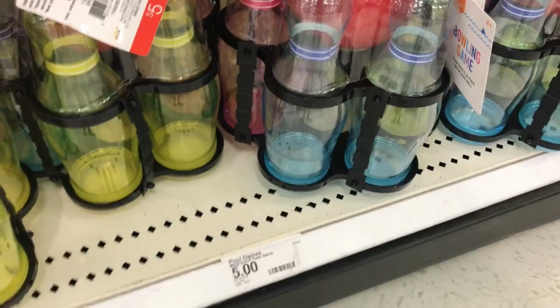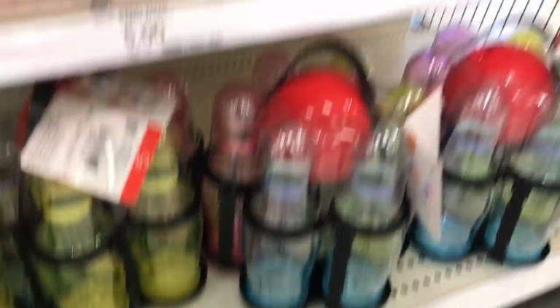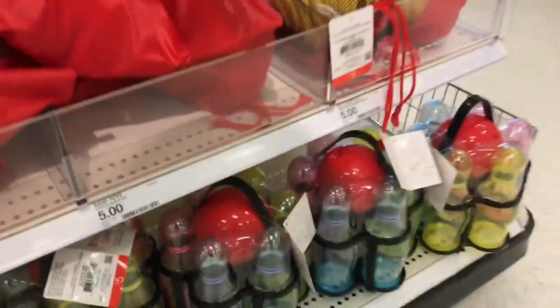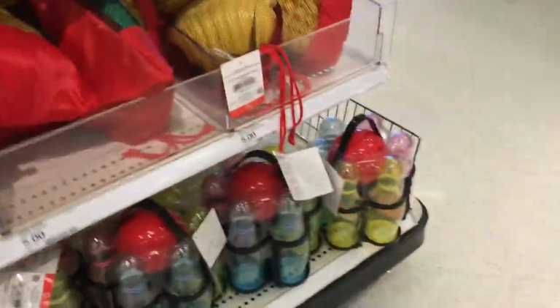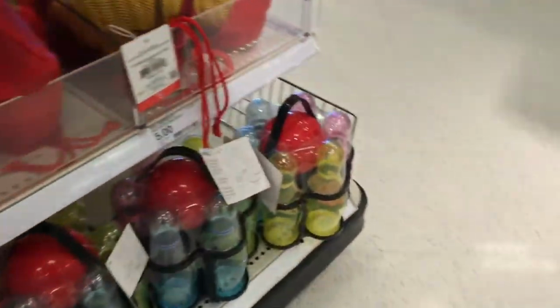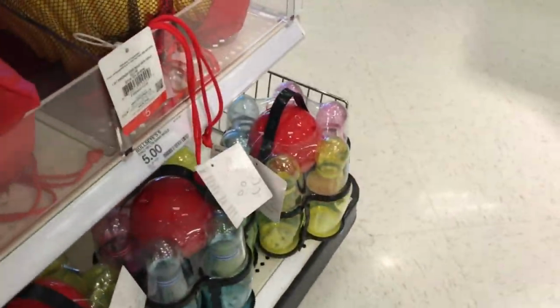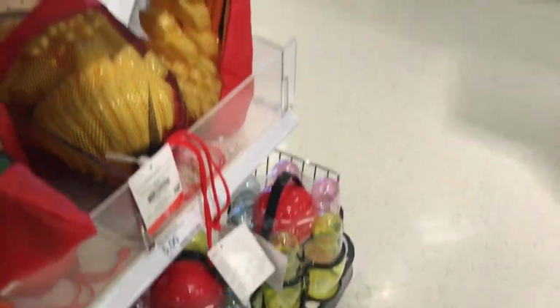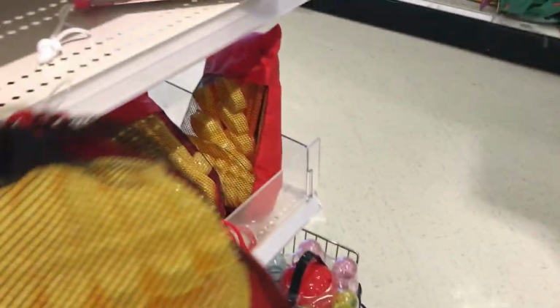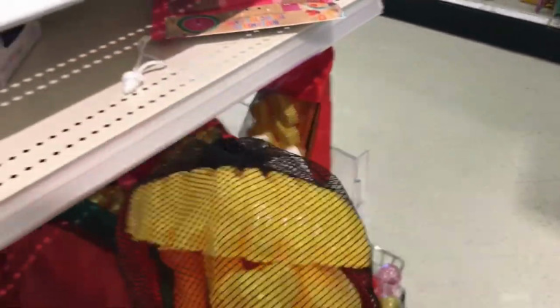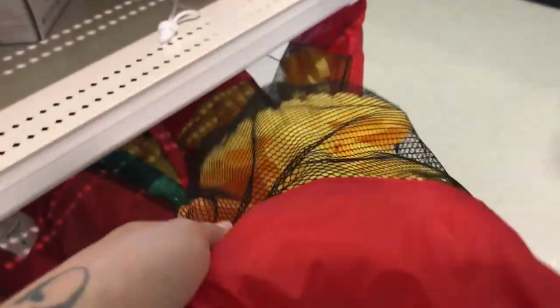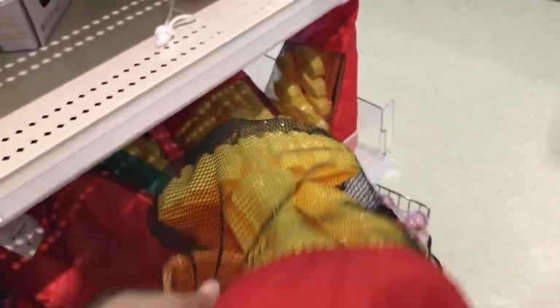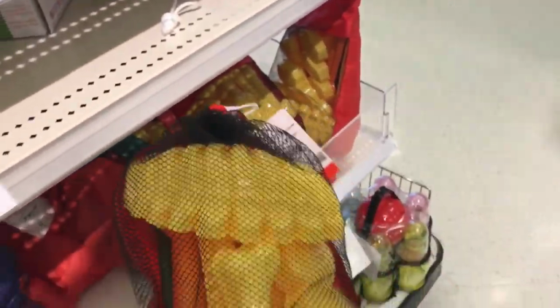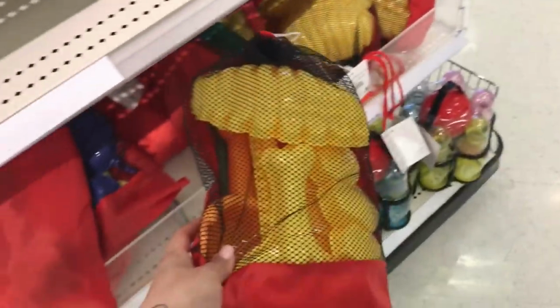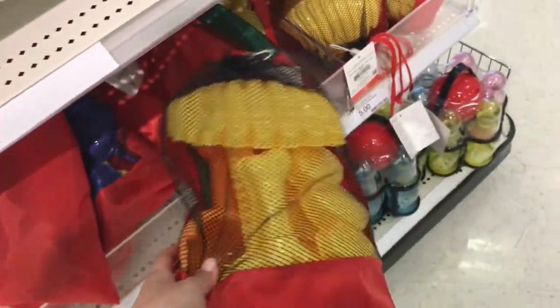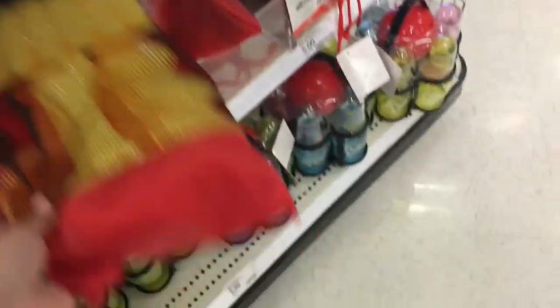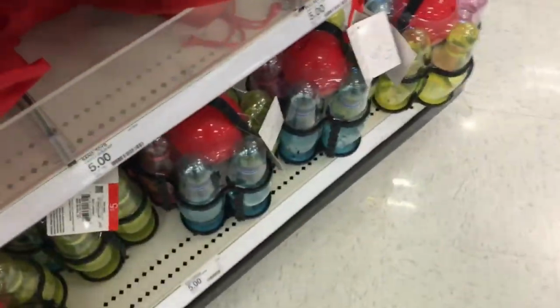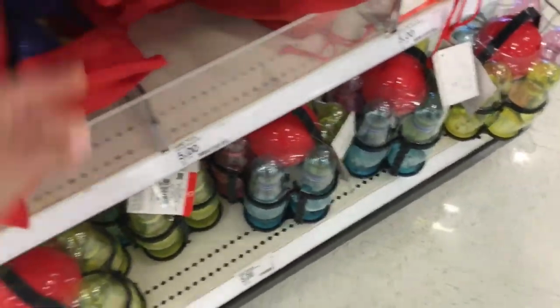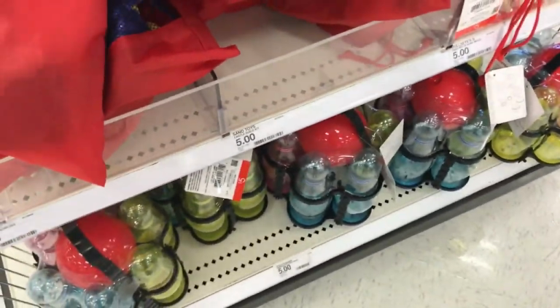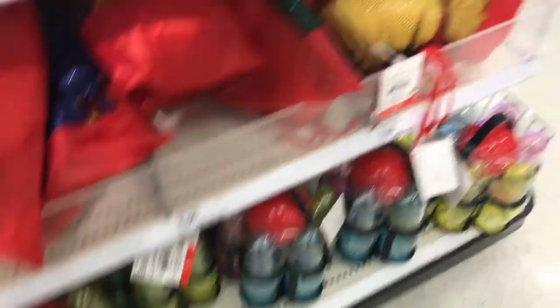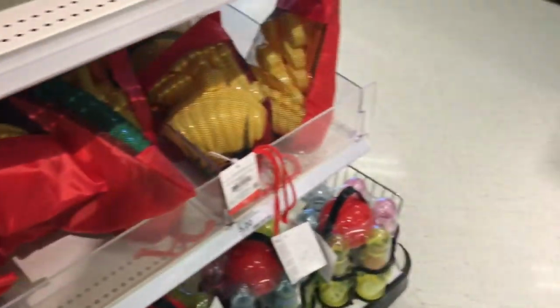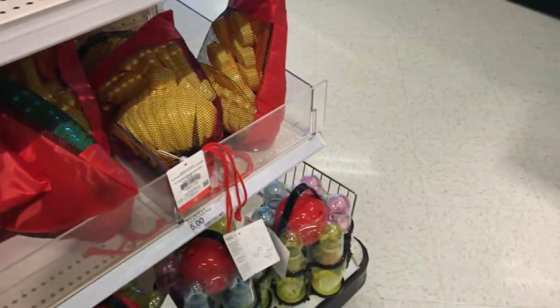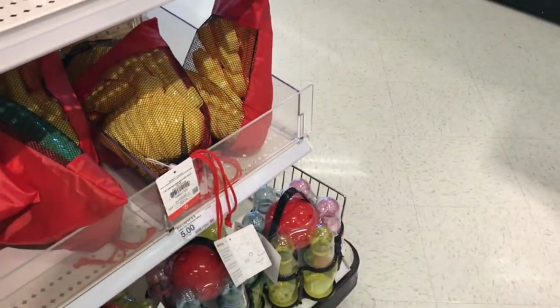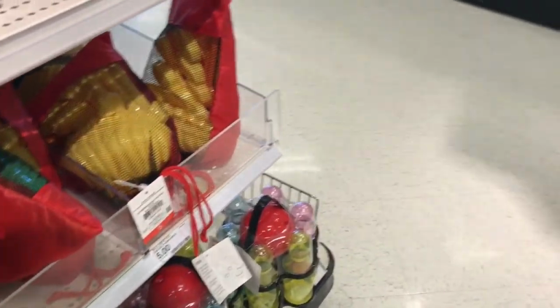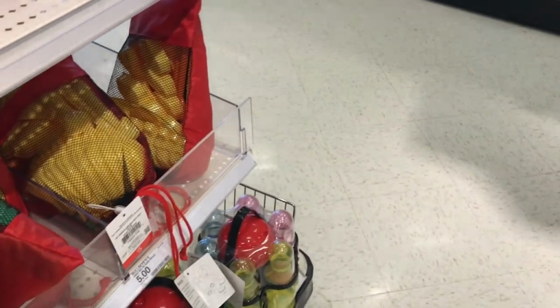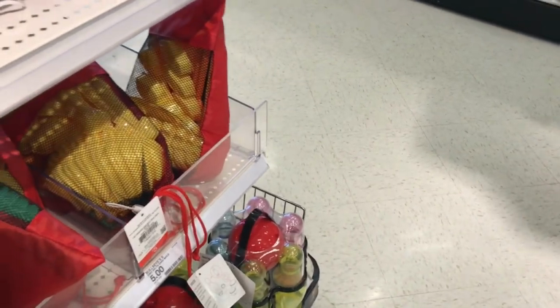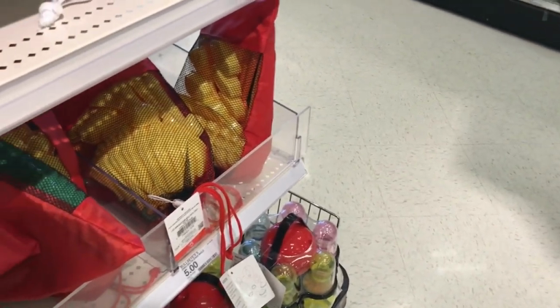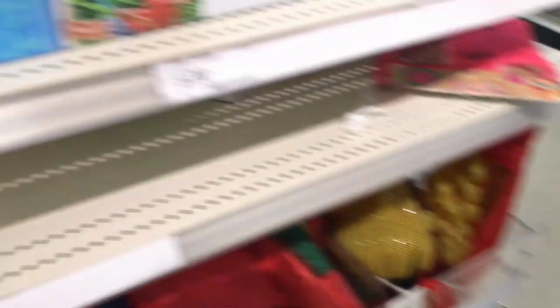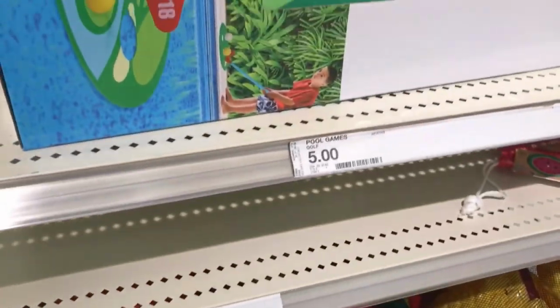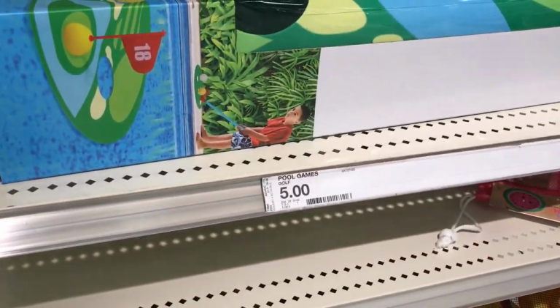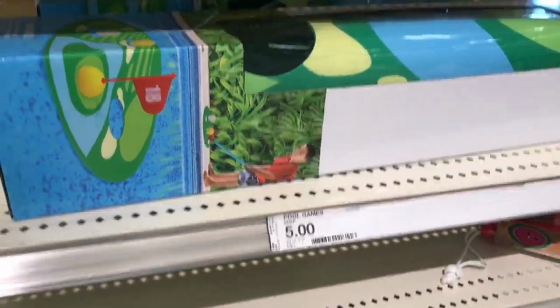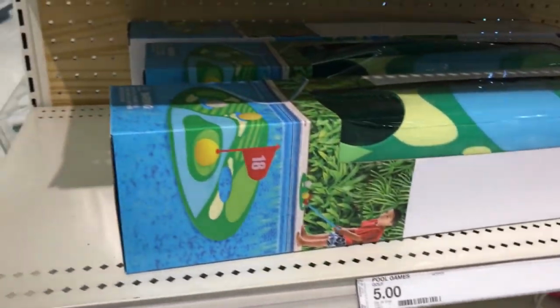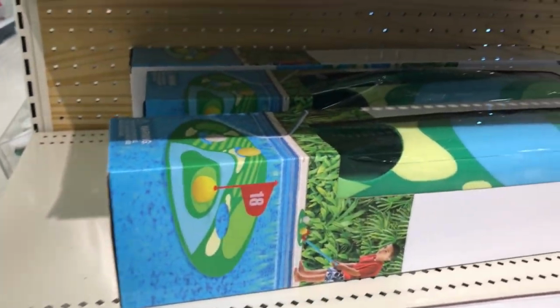This cute little bowling set is a great idea. And of course the outdoor sandbox tools — those are always nice. They only last about a year, so good find there.